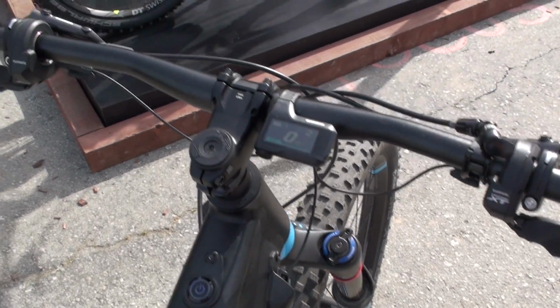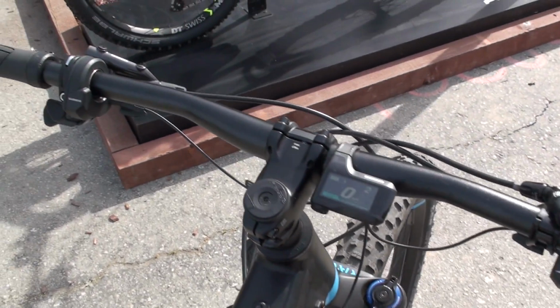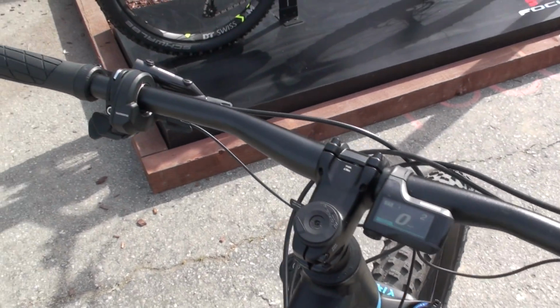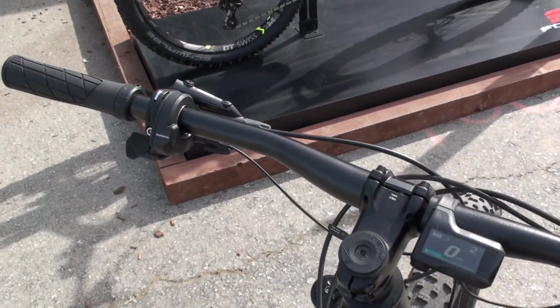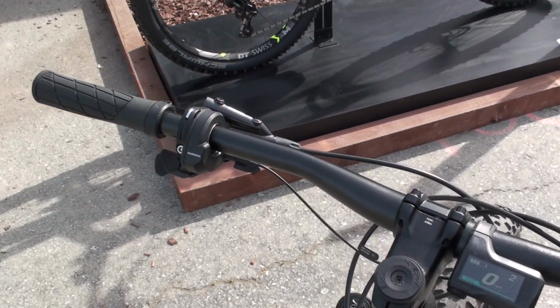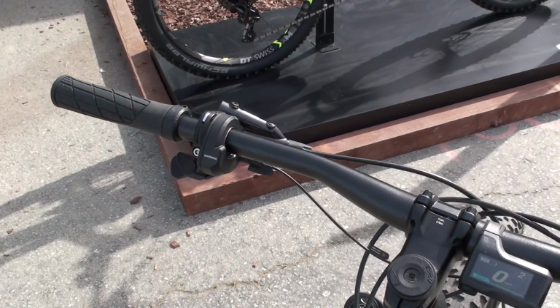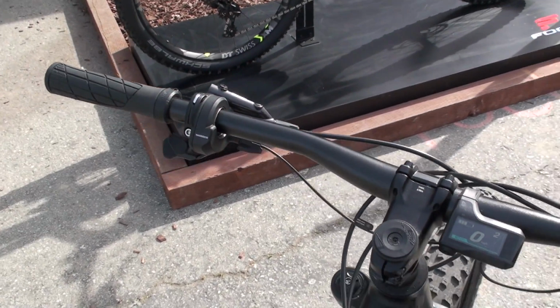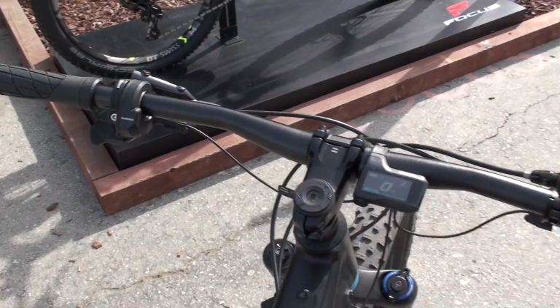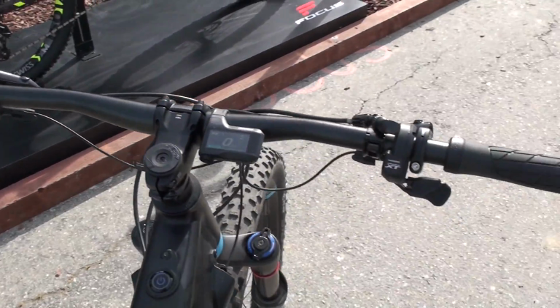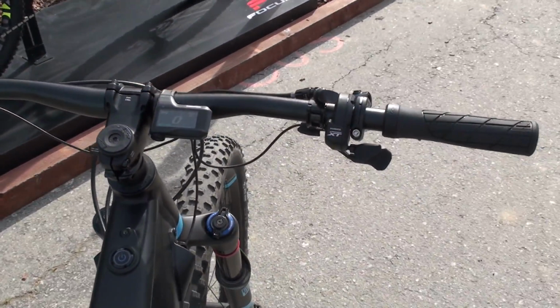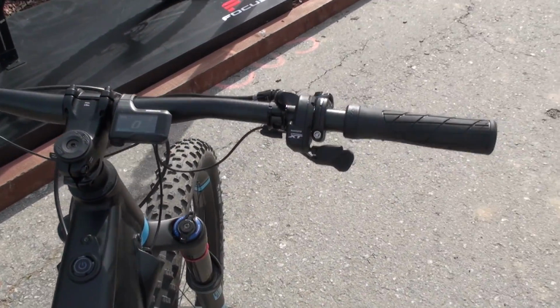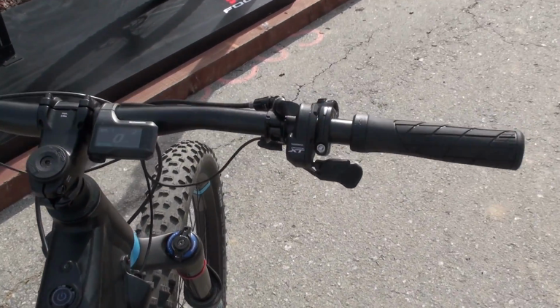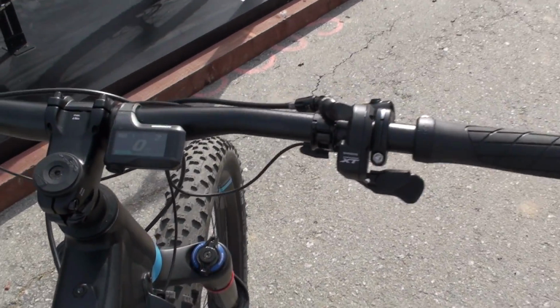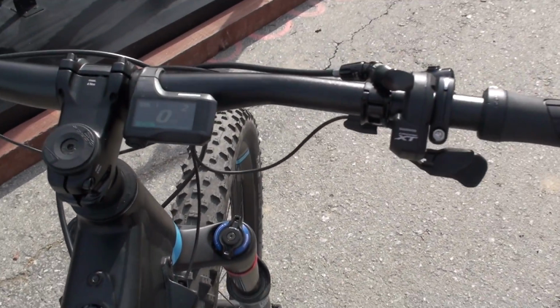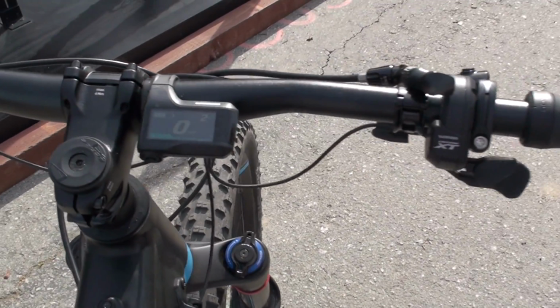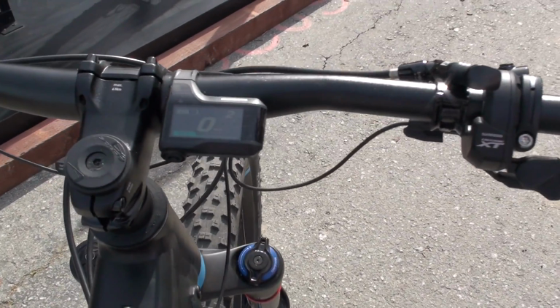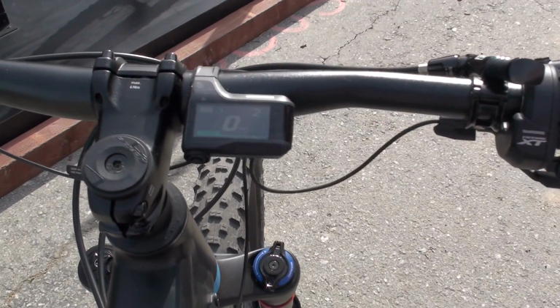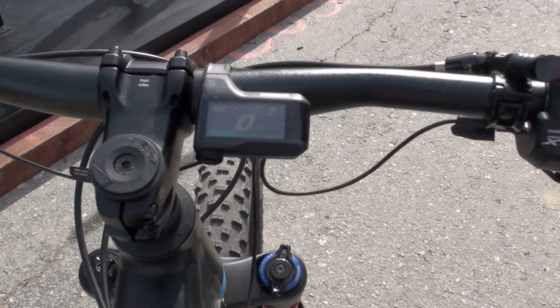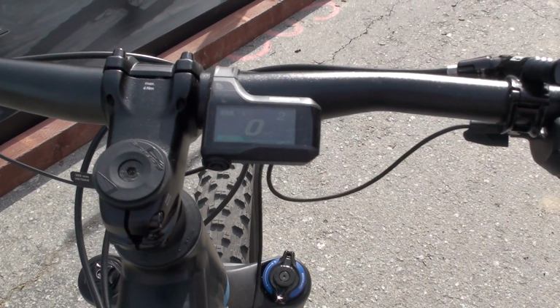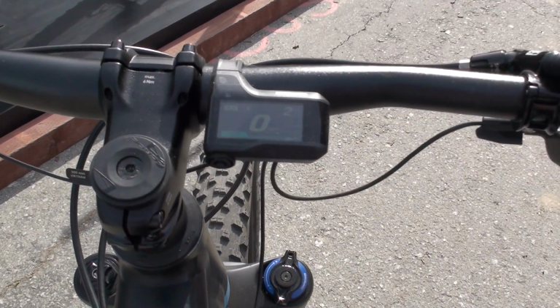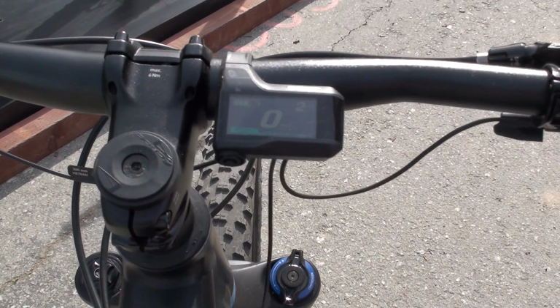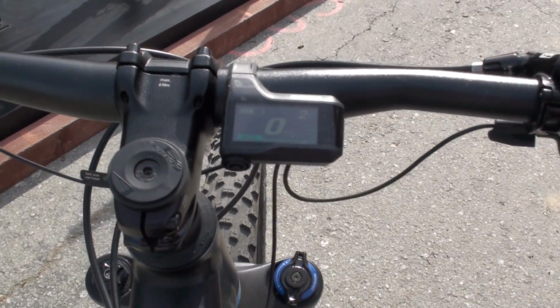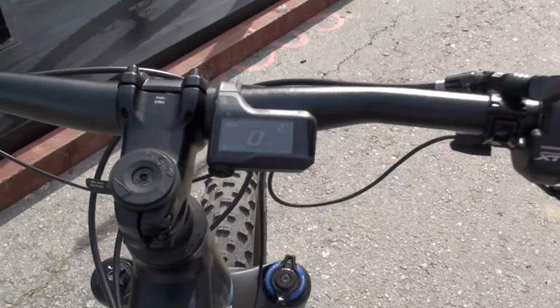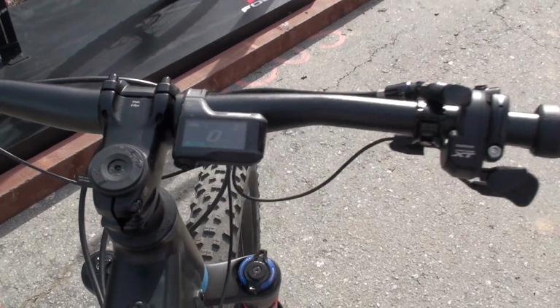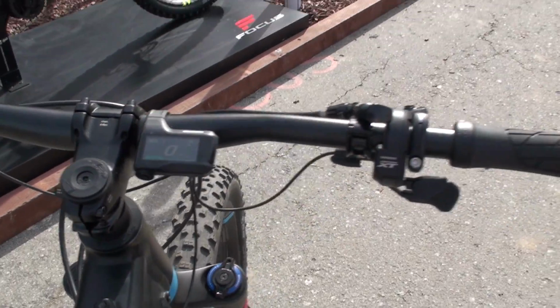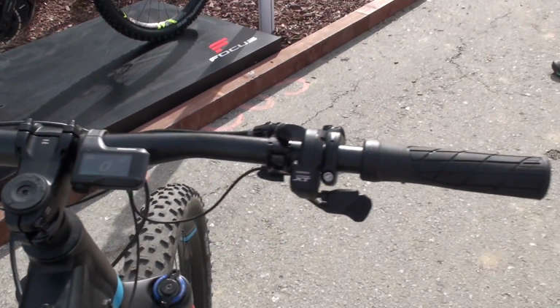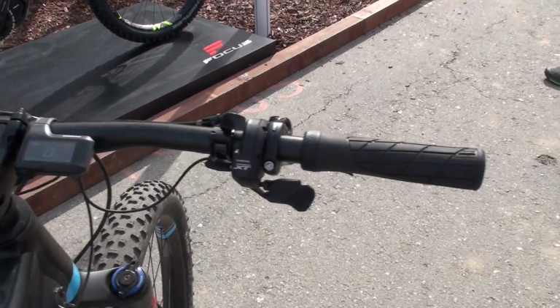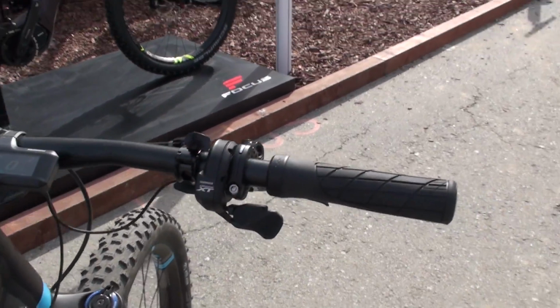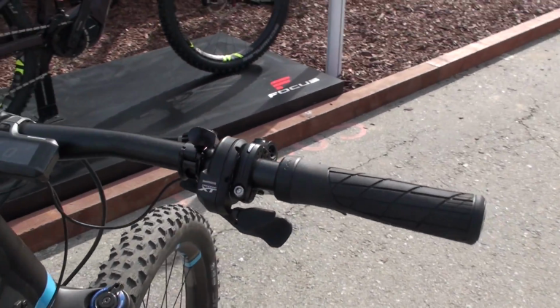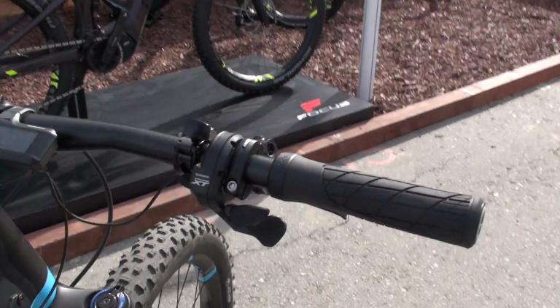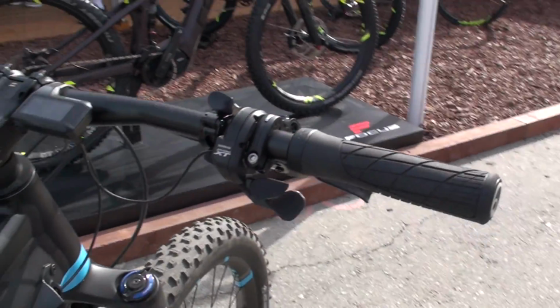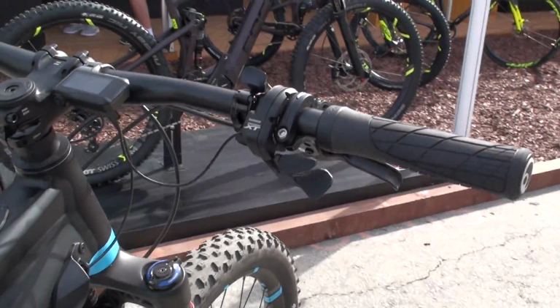You're seeing the small Shimano screen, which is tucked in behind the handlebars next to the stem to protect it in case of a crash, which is obviously more likely when you're mountain biking.